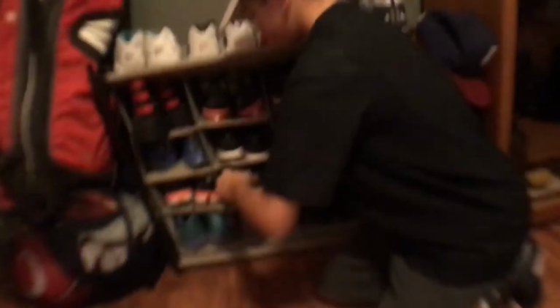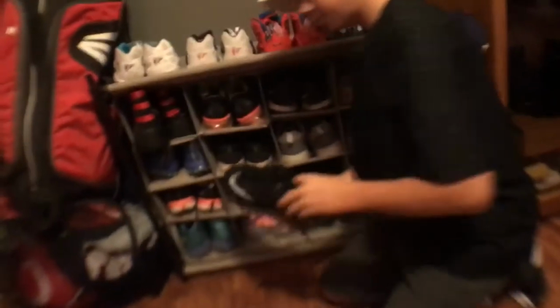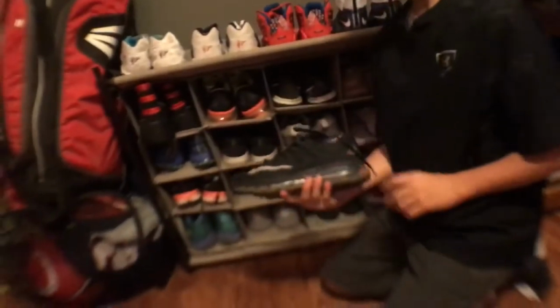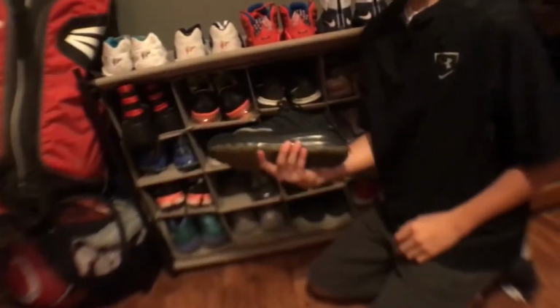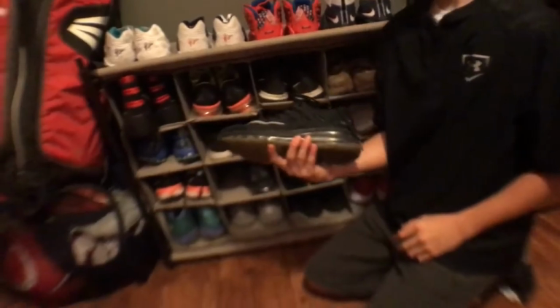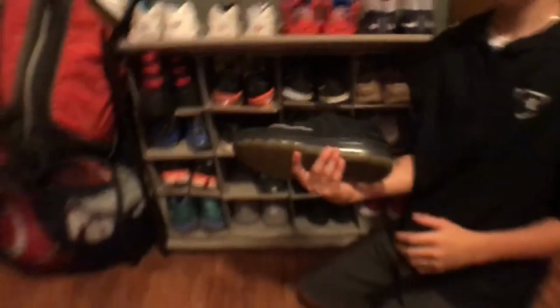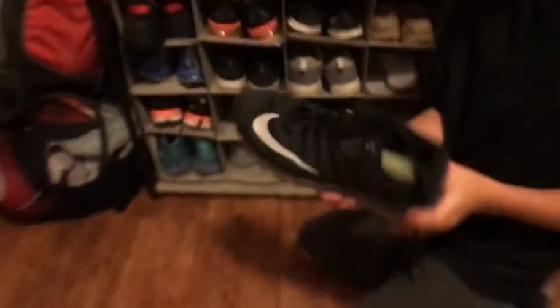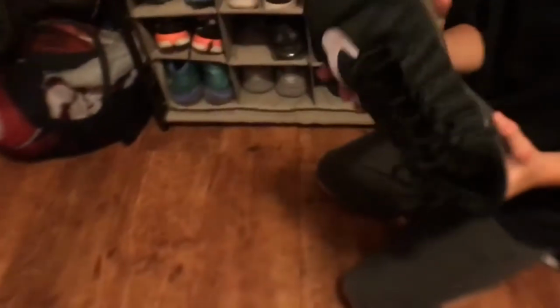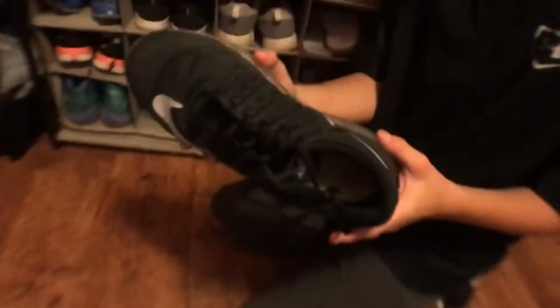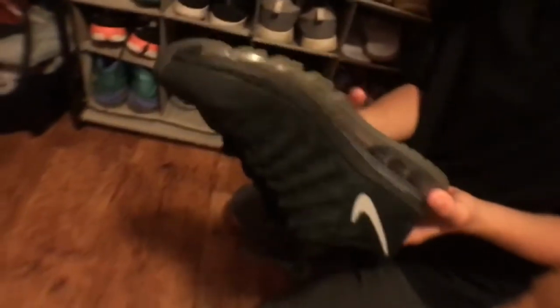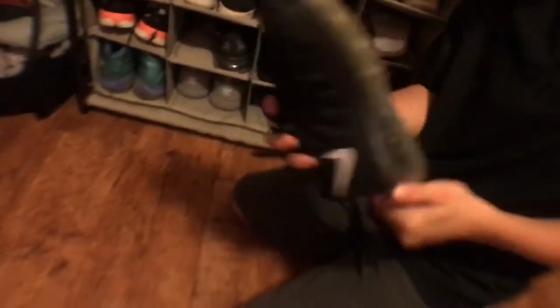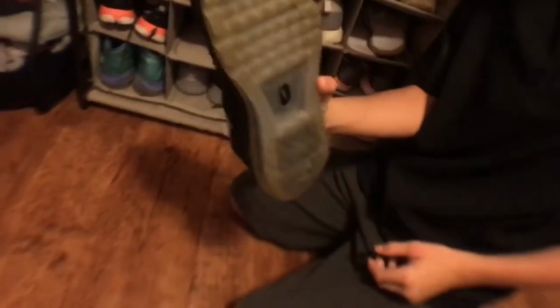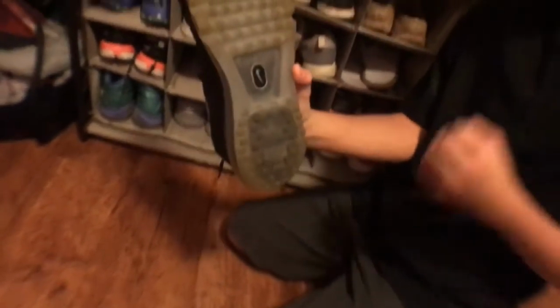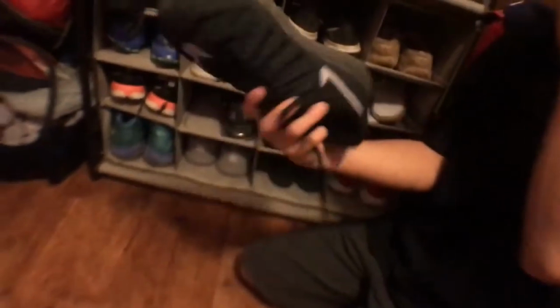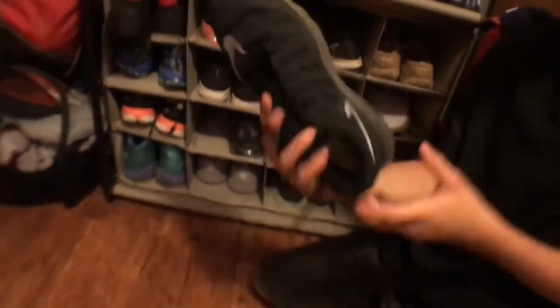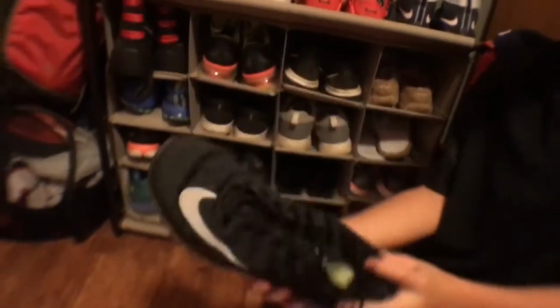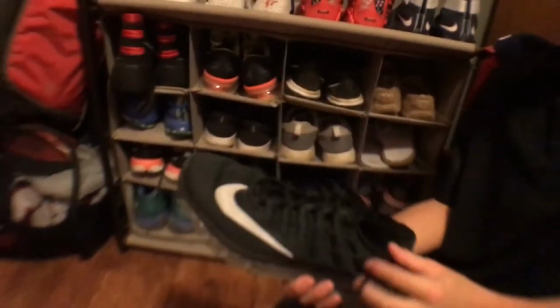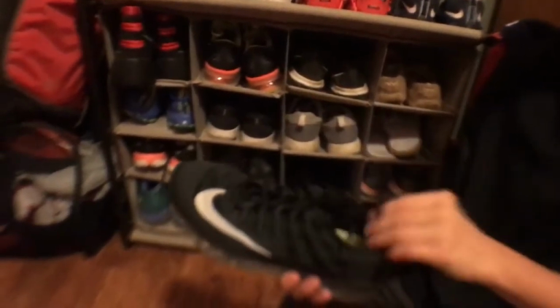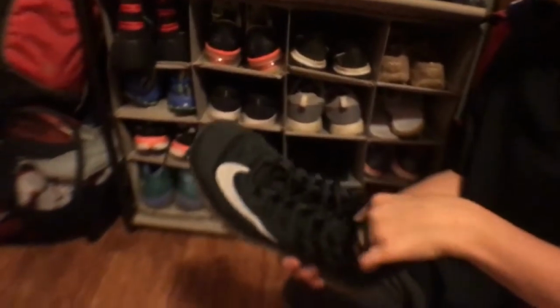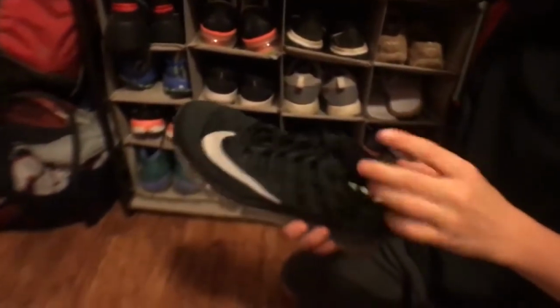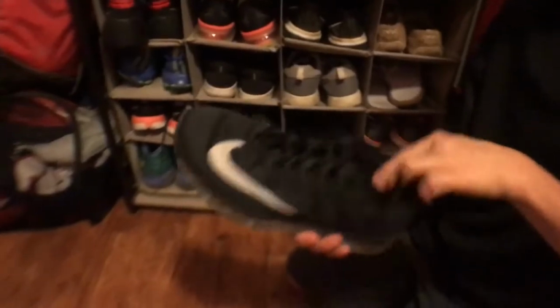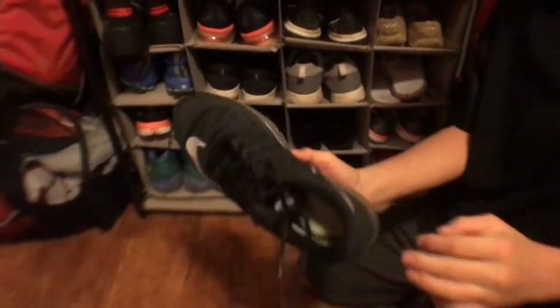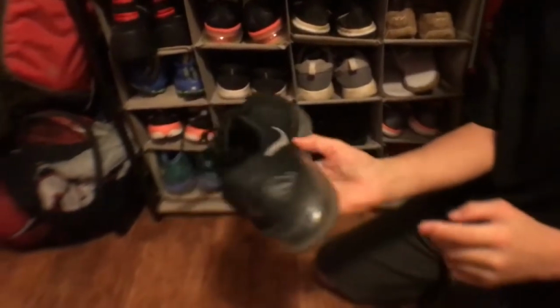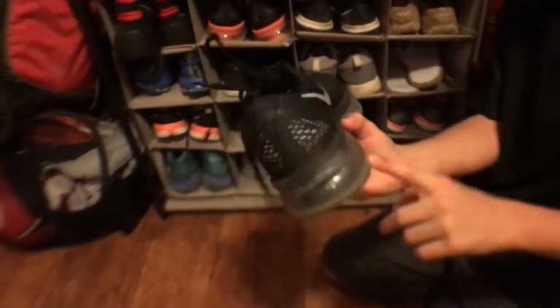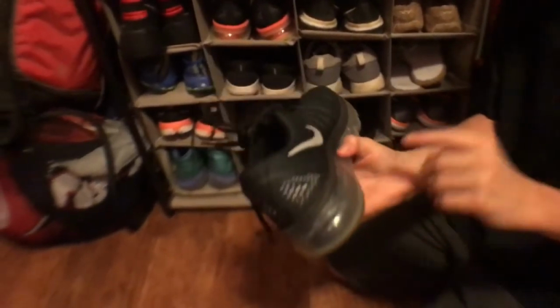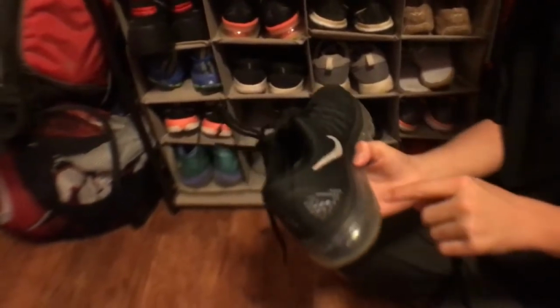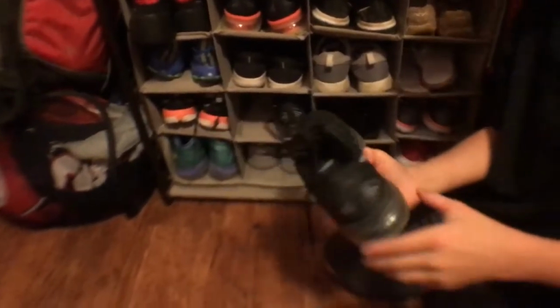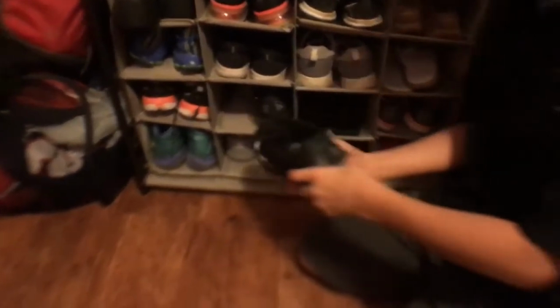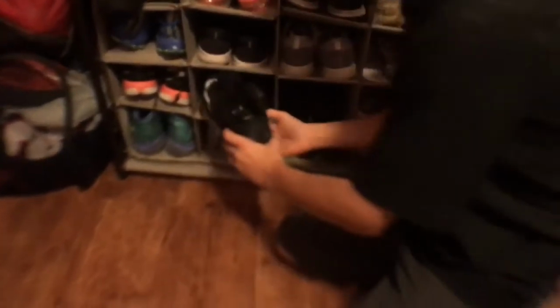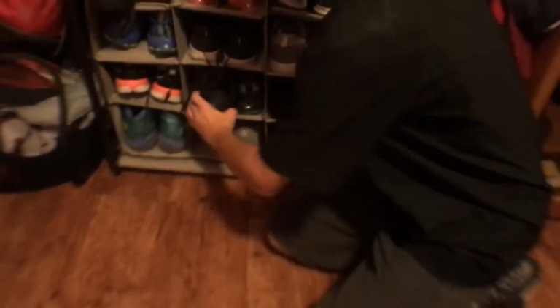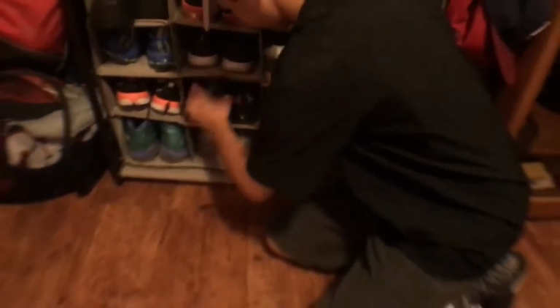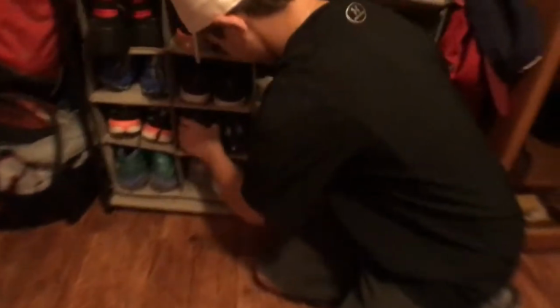These are my Air Maxes, and these ones I wear outside all the time. These are like dress-up shoes just like the black and white ones. Again, I like Air Maxes for the support they give and I just like that color.